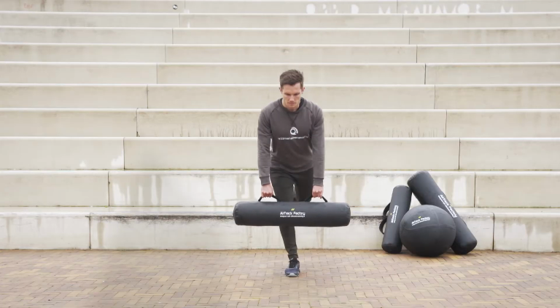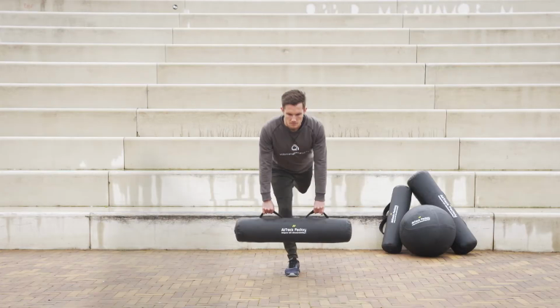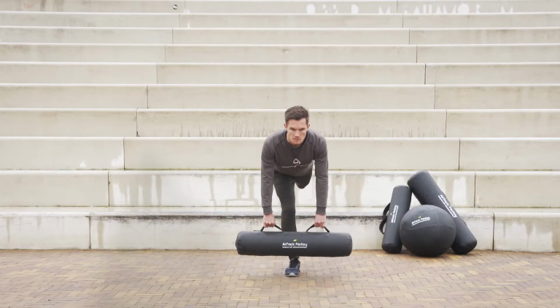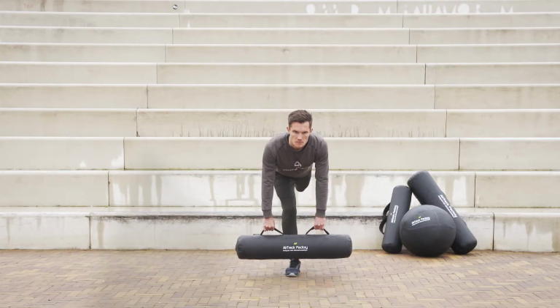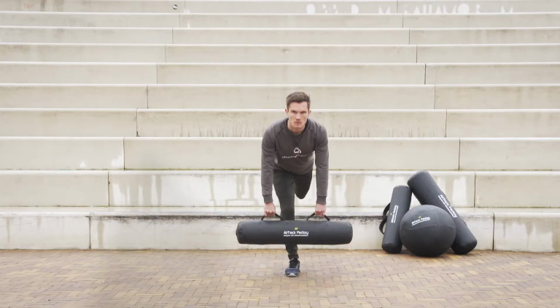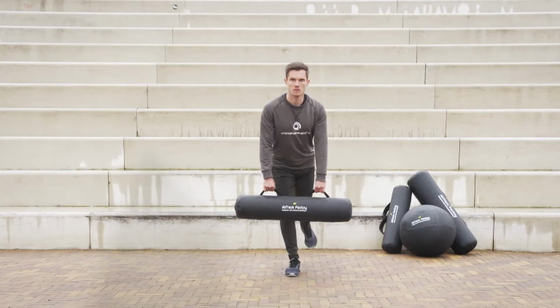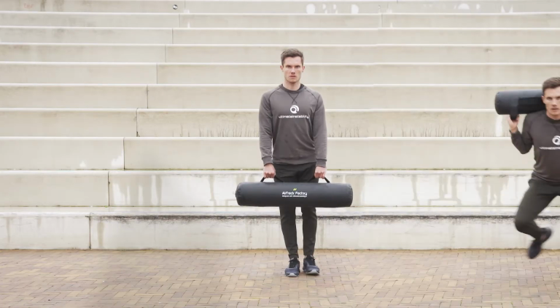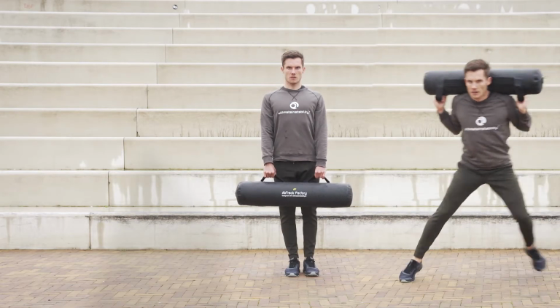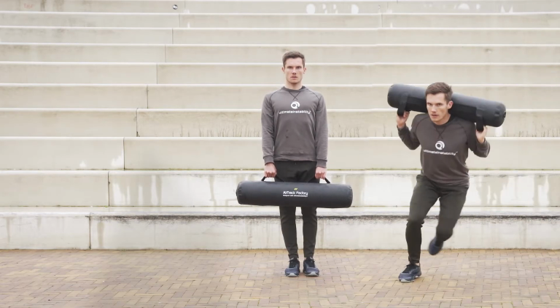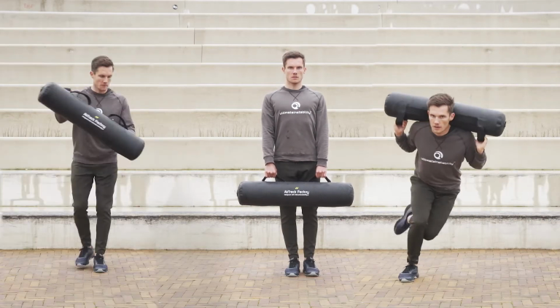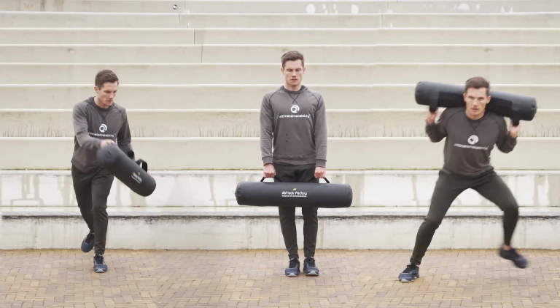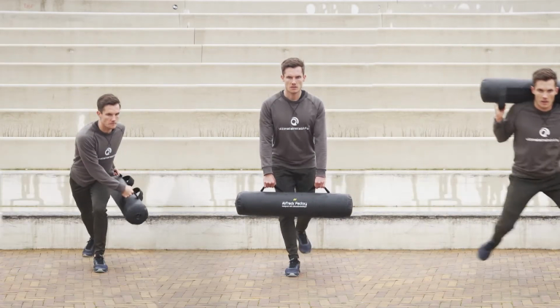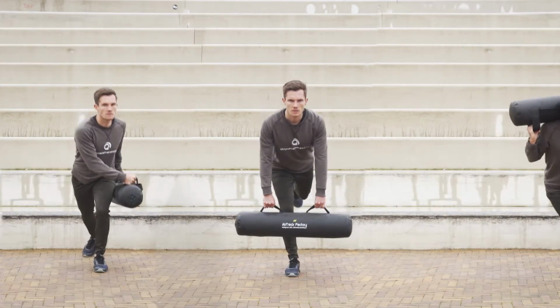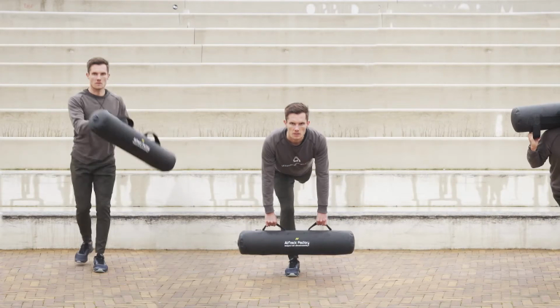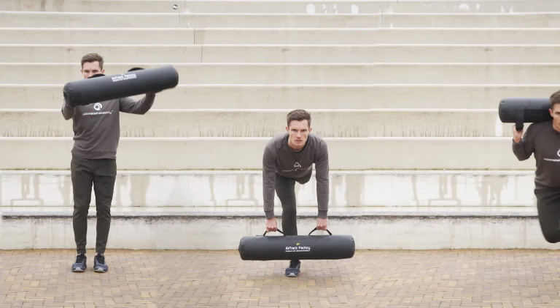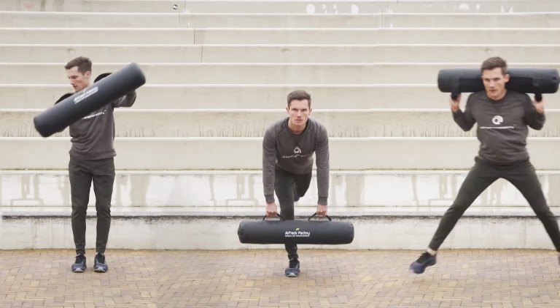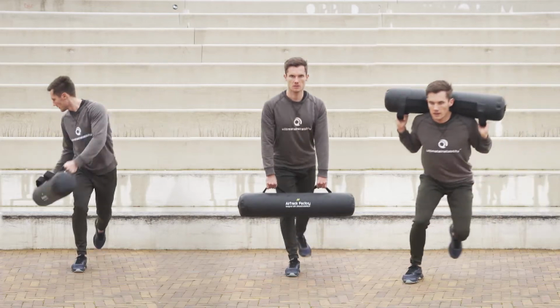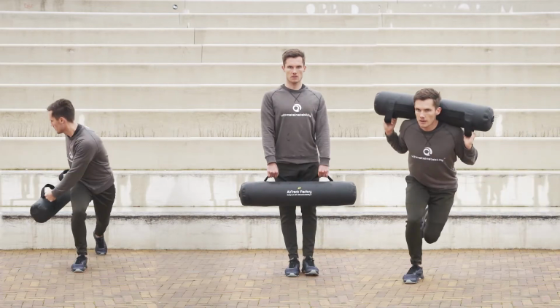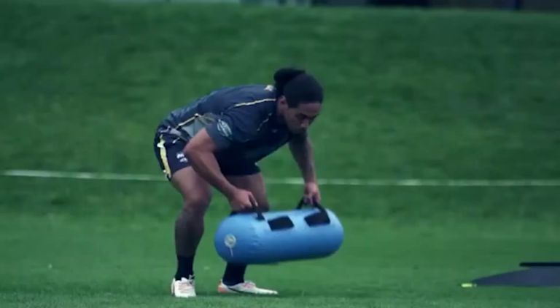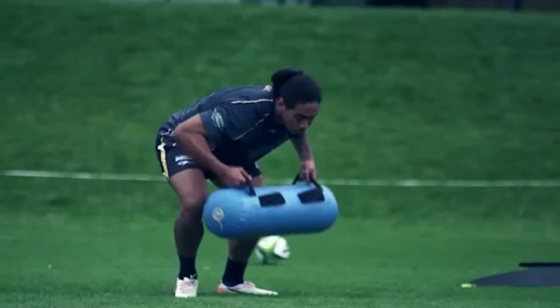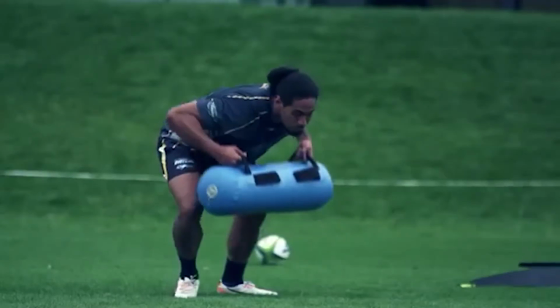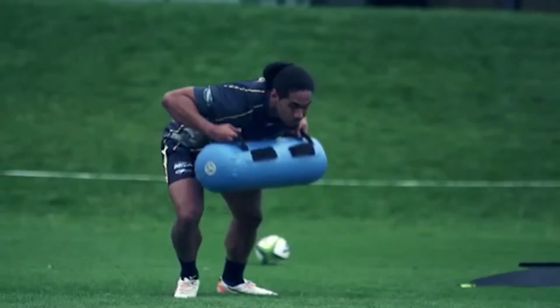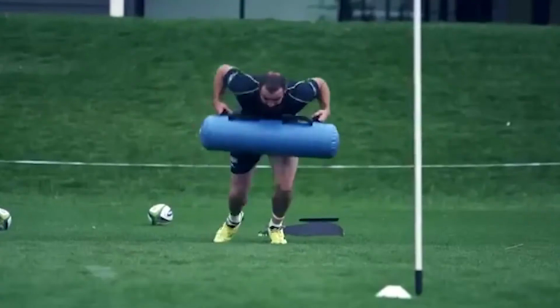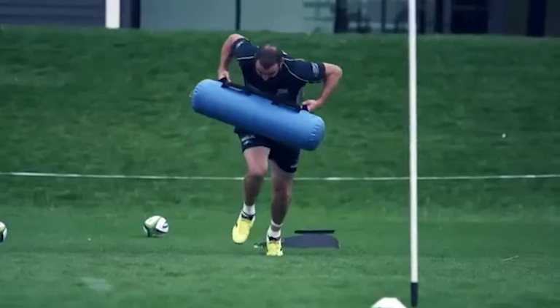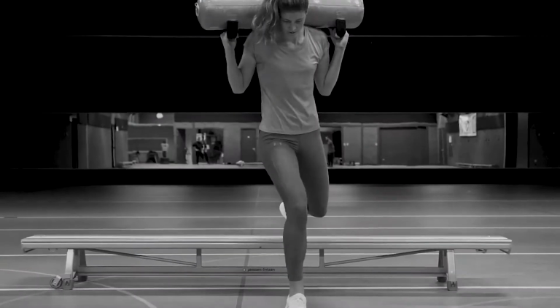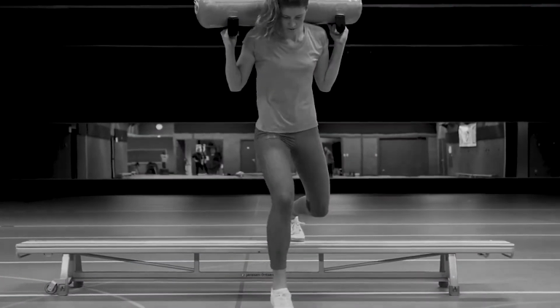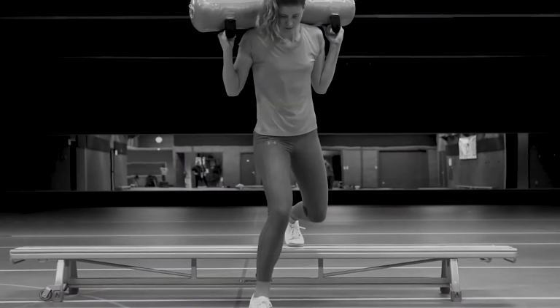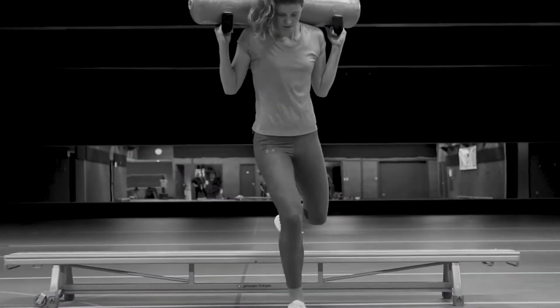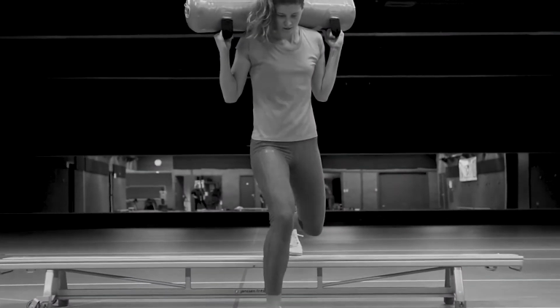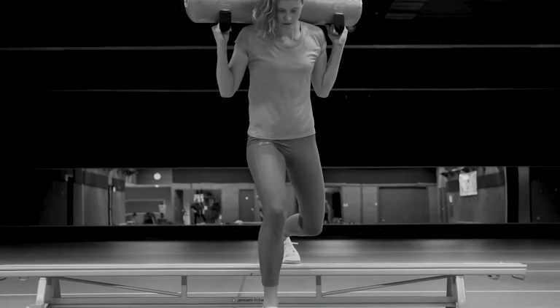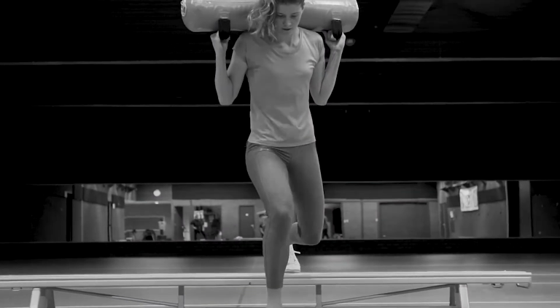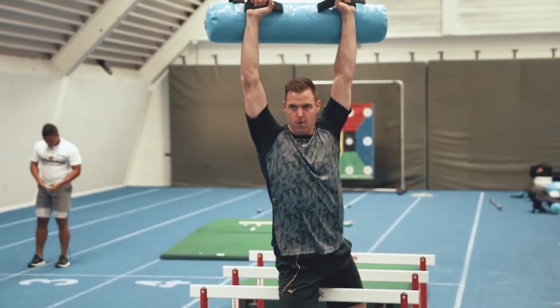This will improve your stability, strength, and core power. The effective training has been recognized and used by professional and even Olympic athletes.